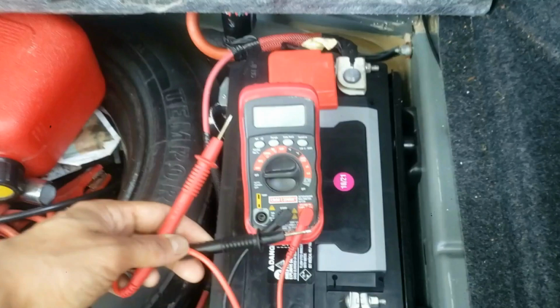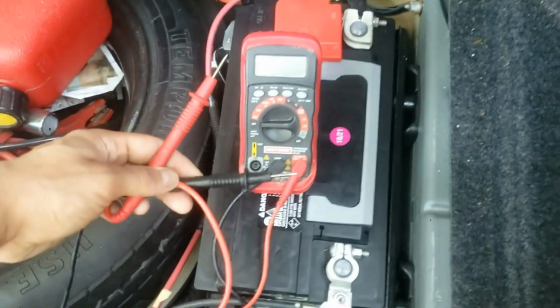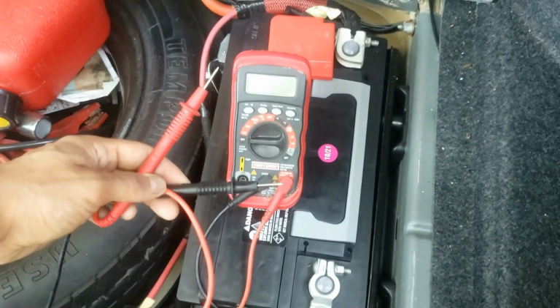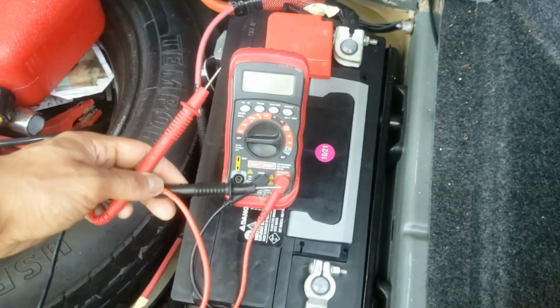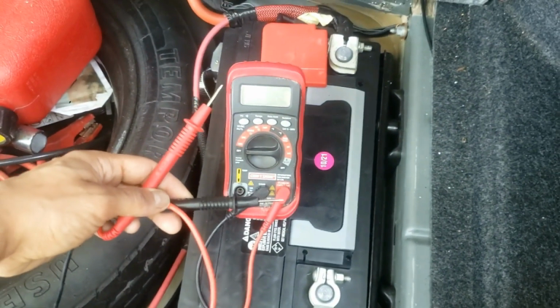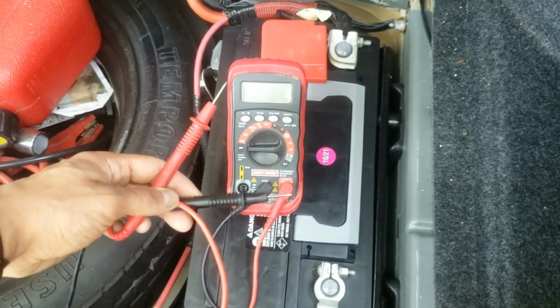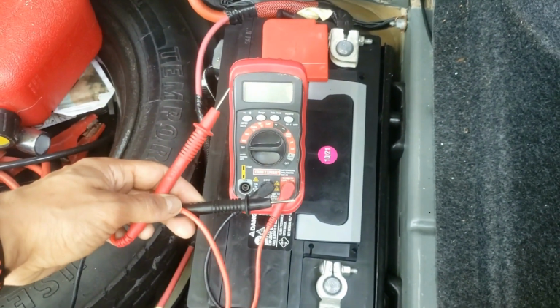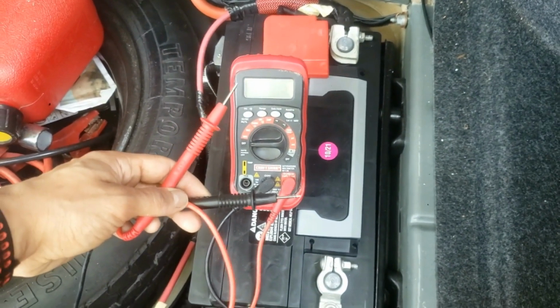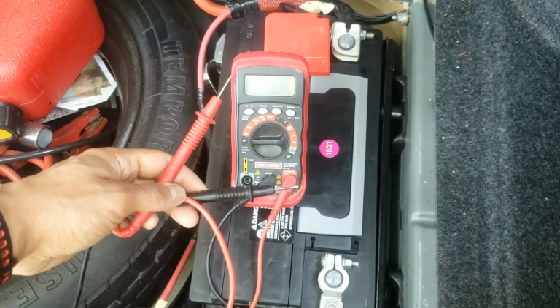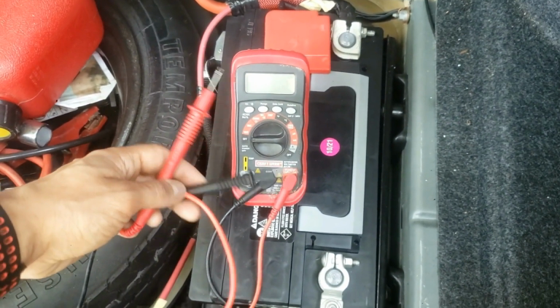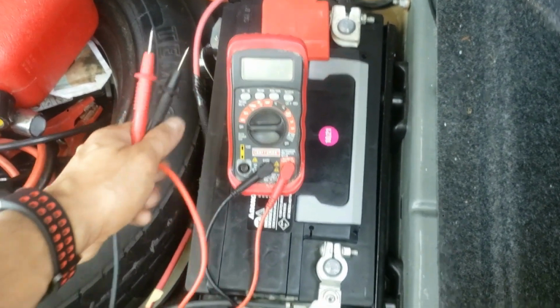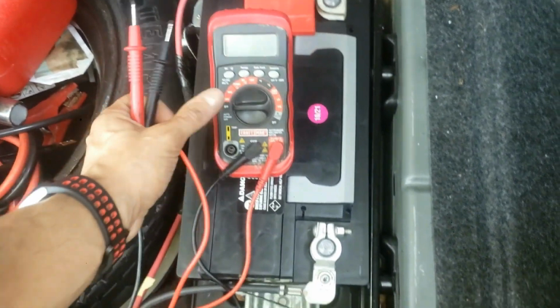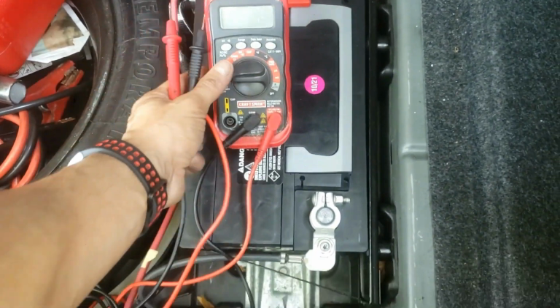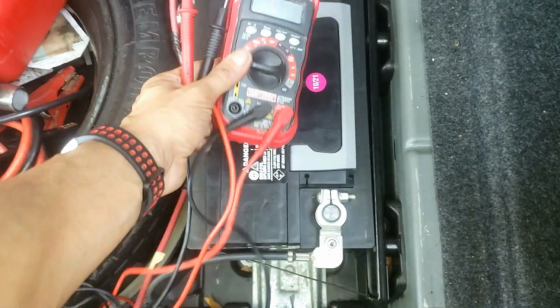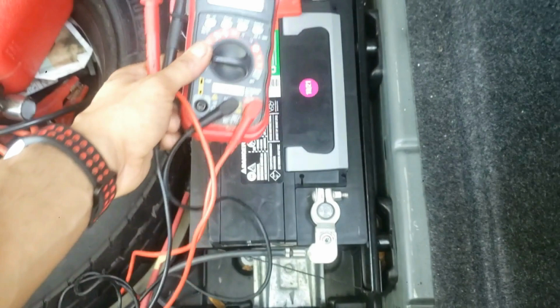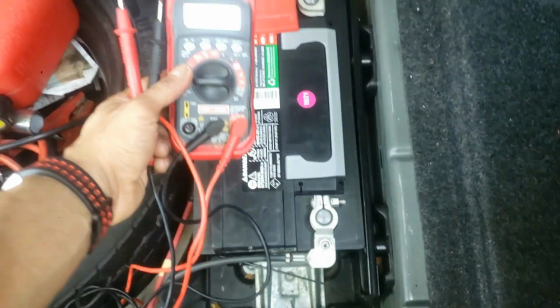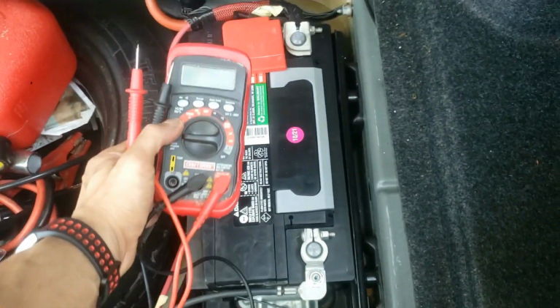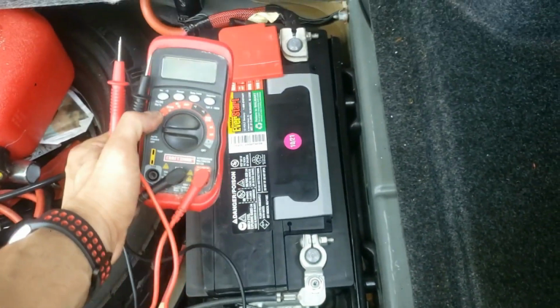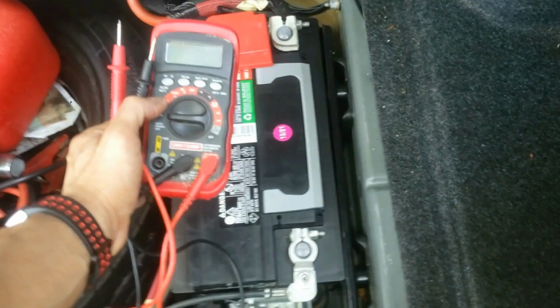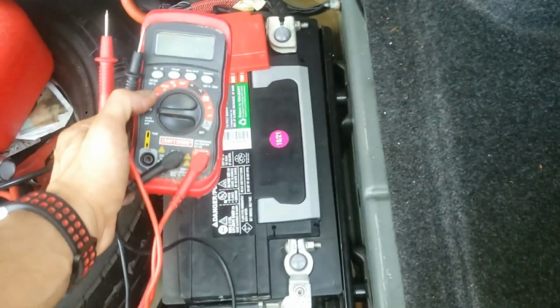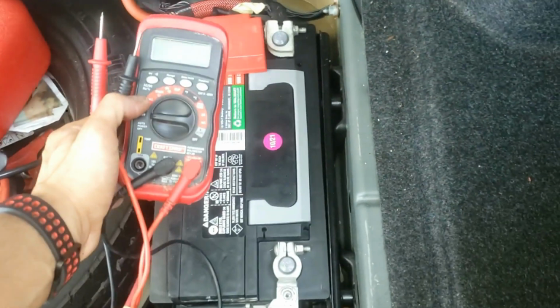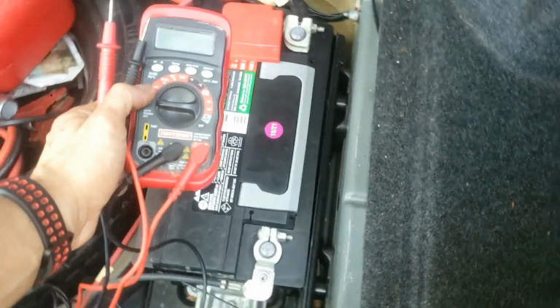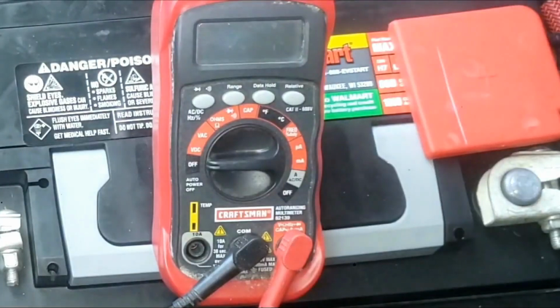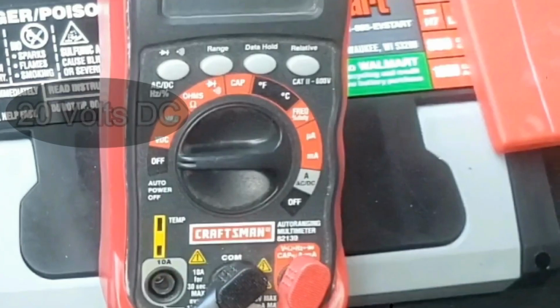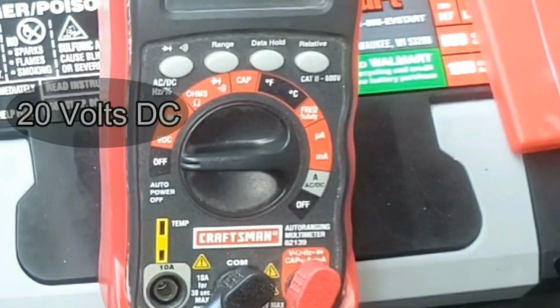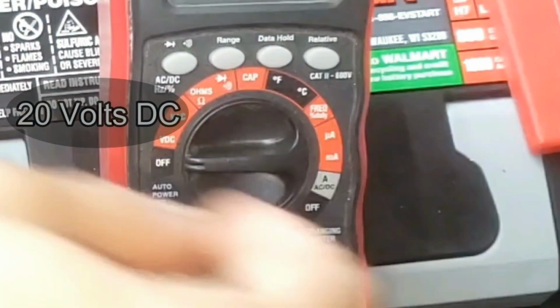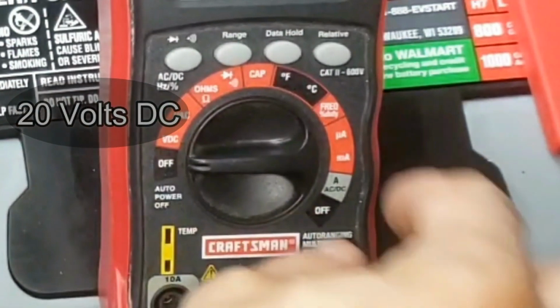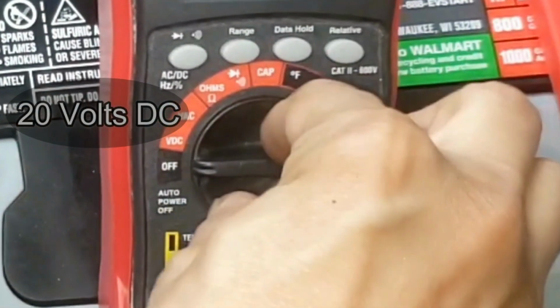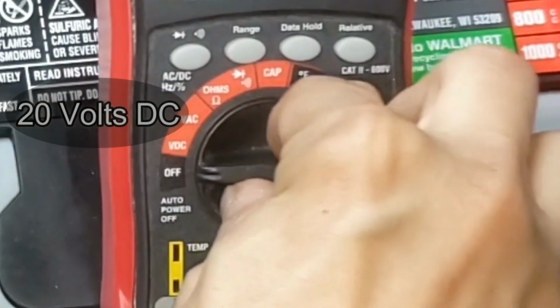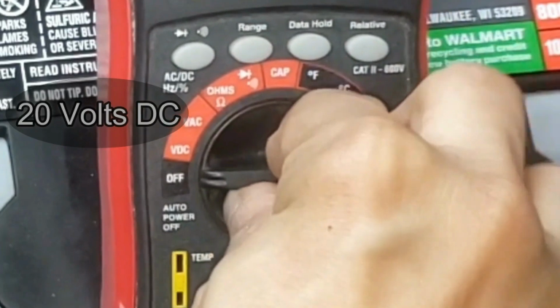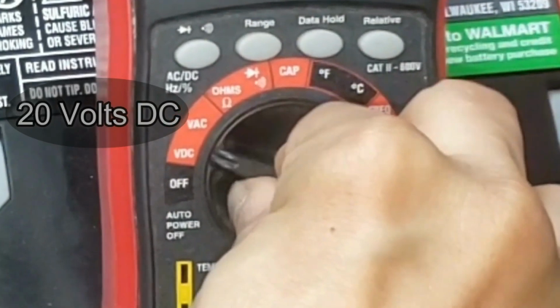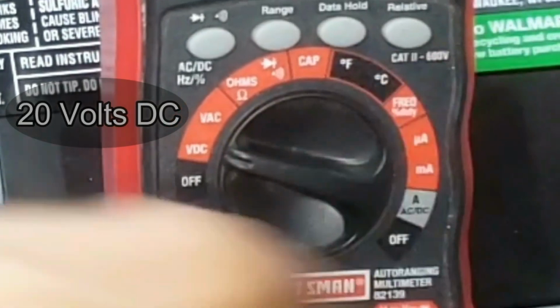Quickly test your lead-acid battery. This car is cold — in other words, it hasn't been driven all day. So grab a multimeter and set it to DC or 20 volts DC.